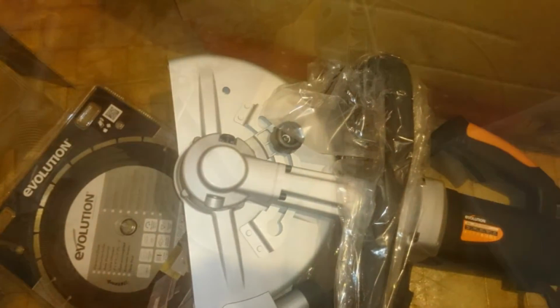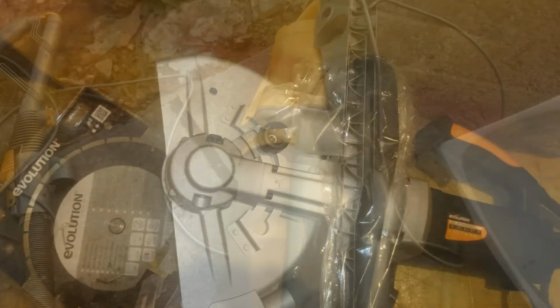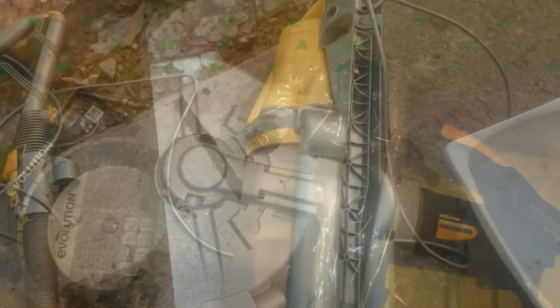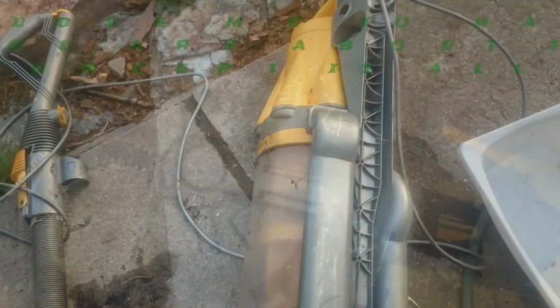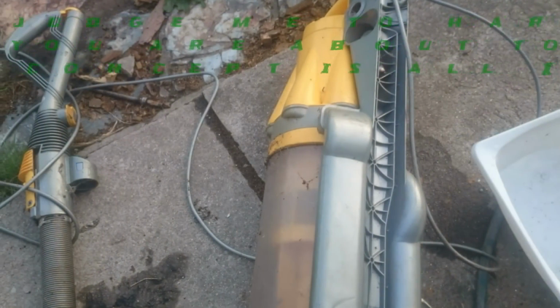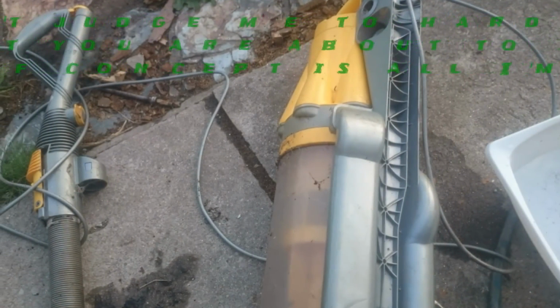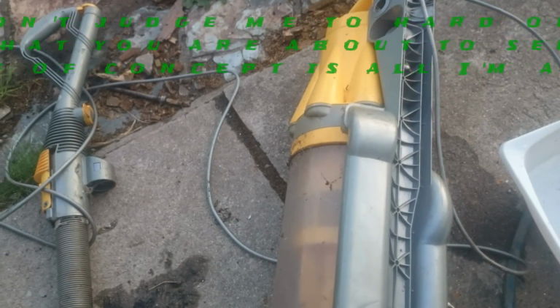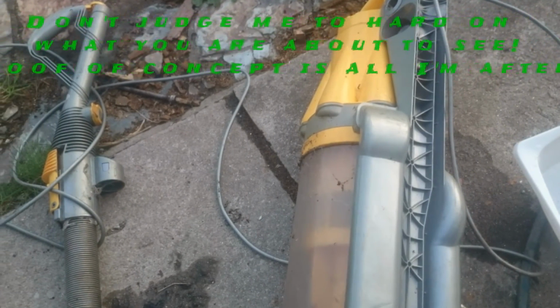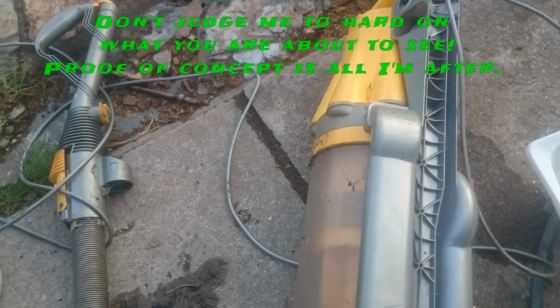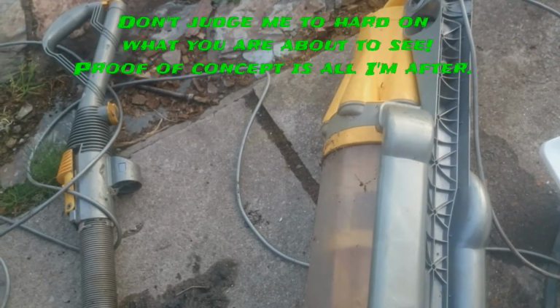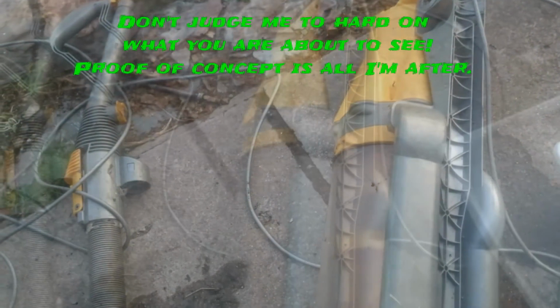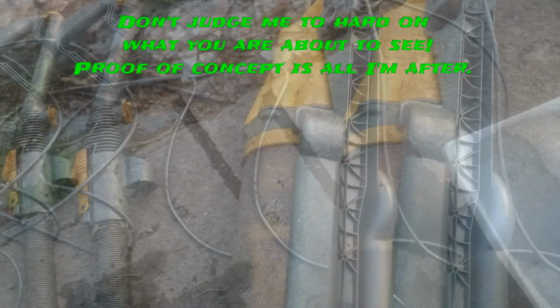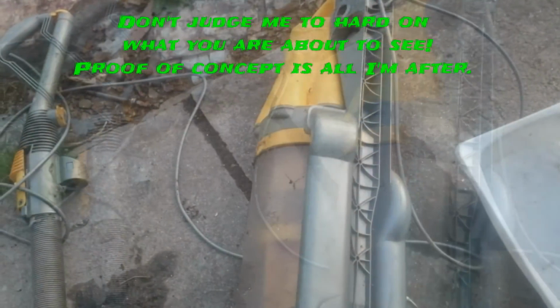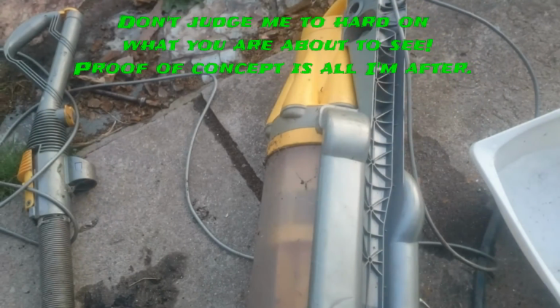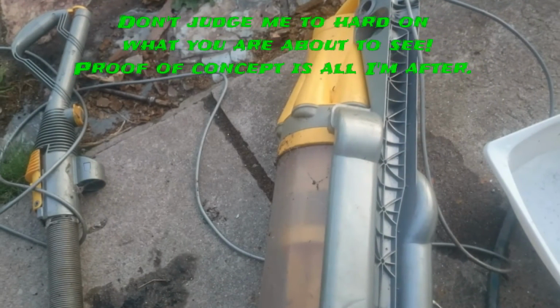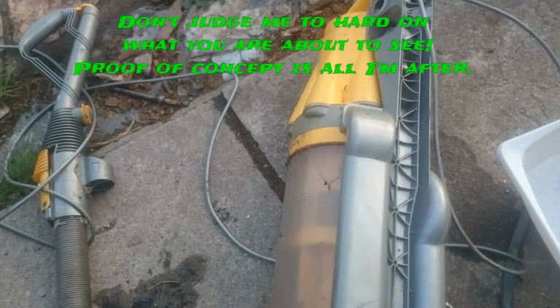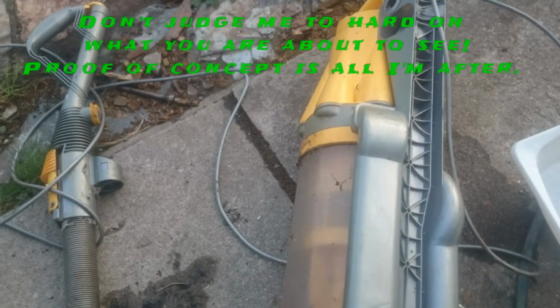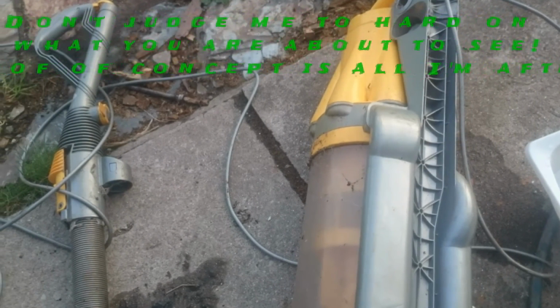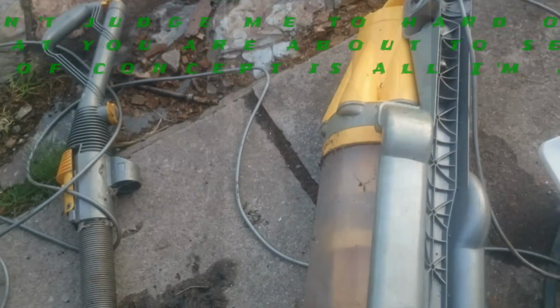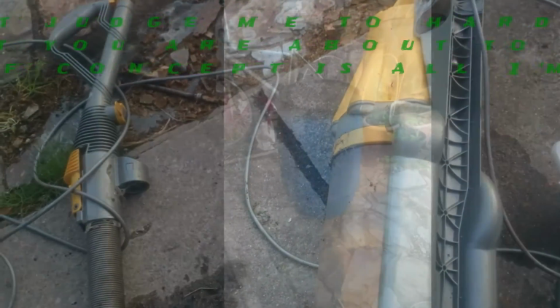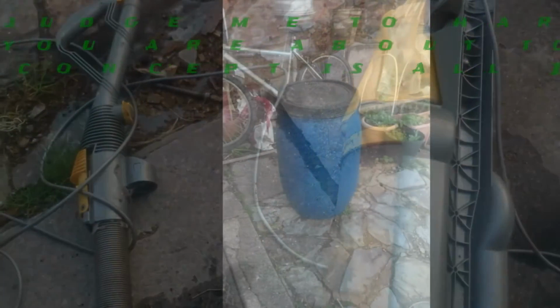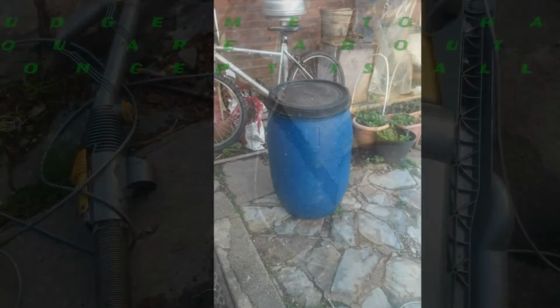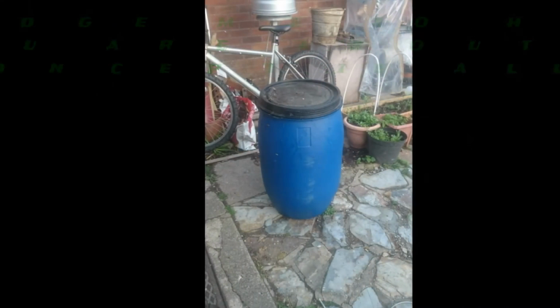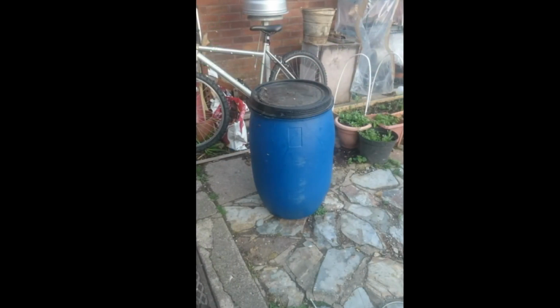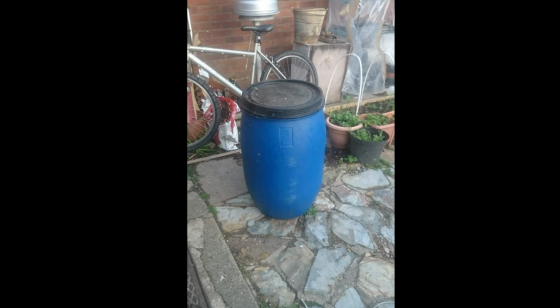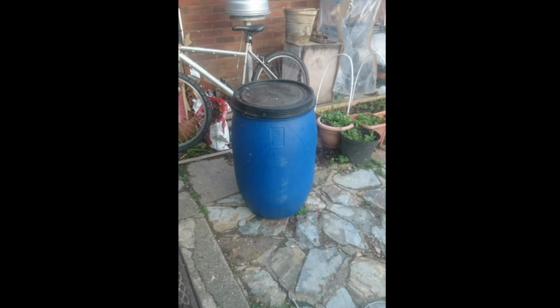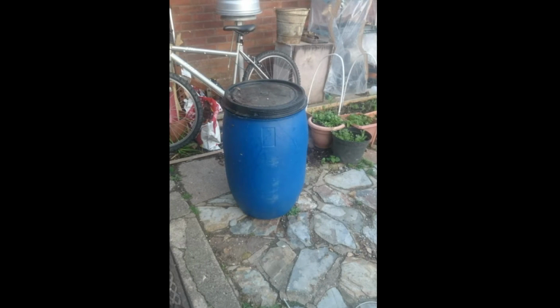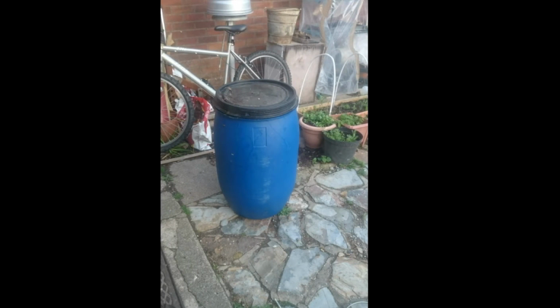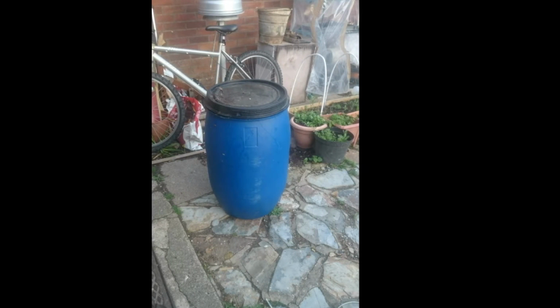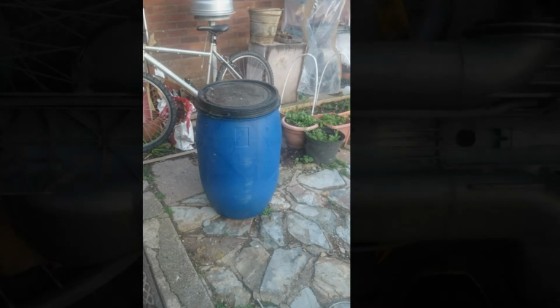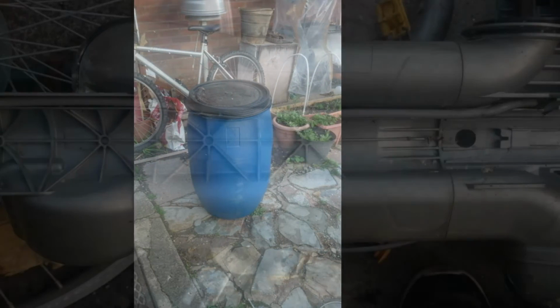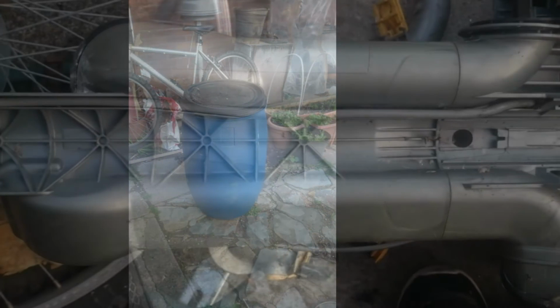I've seen a couple of videos about making cyclone separators out of old bits of Dysons and bins — basically bins or drums. I happened to have both of those things, so I thought I'd make one up and see if I can make this work.